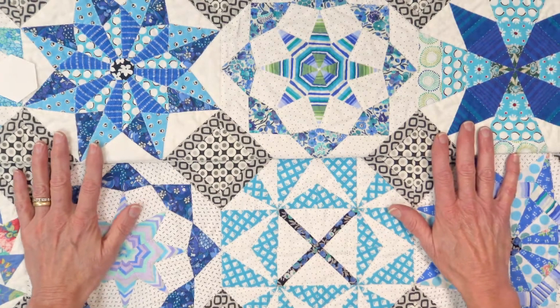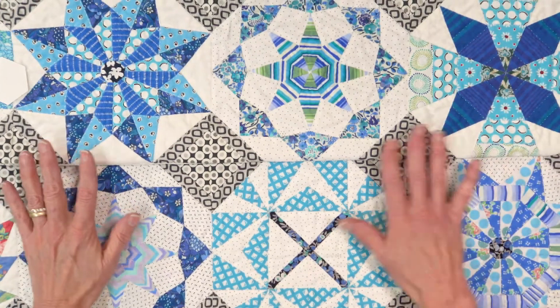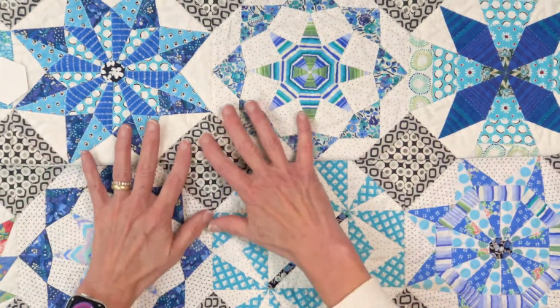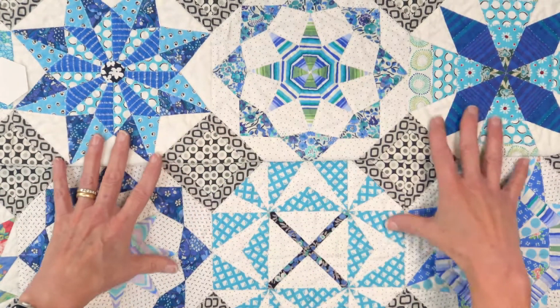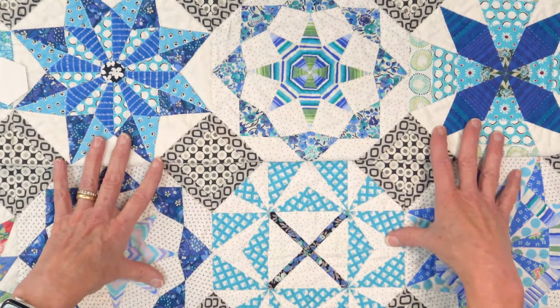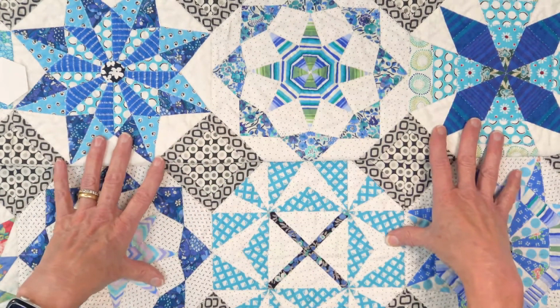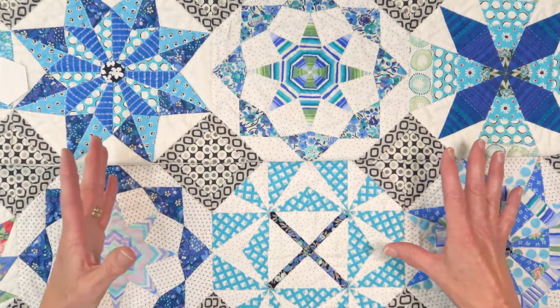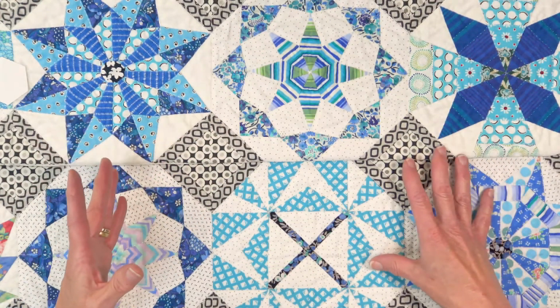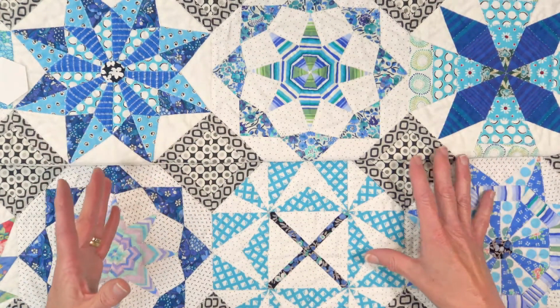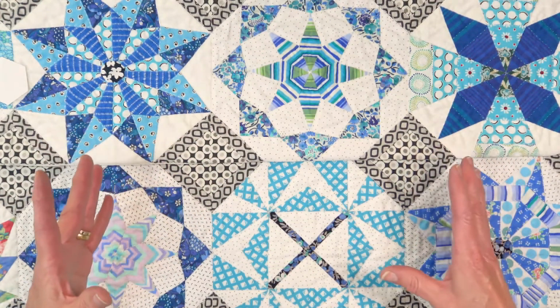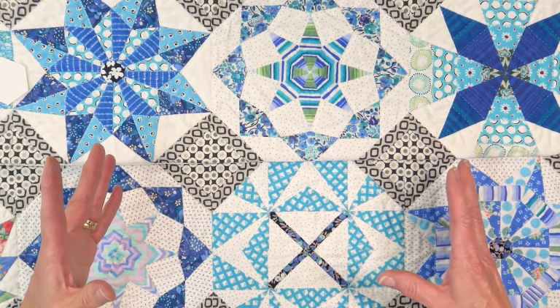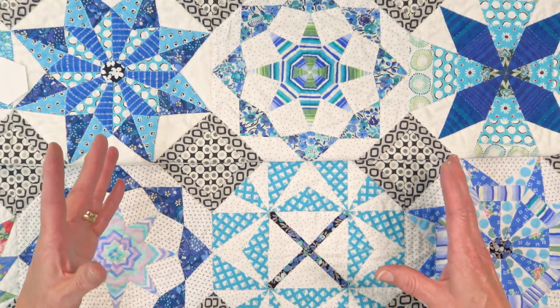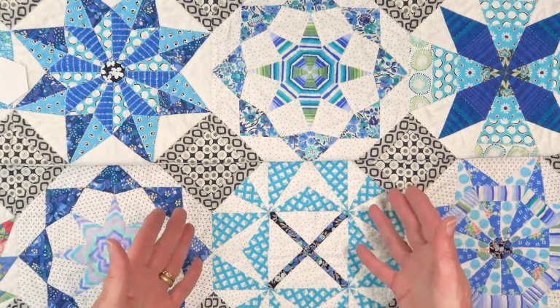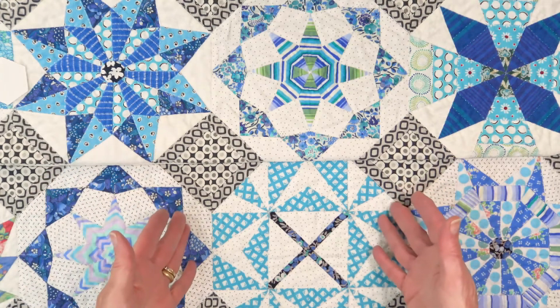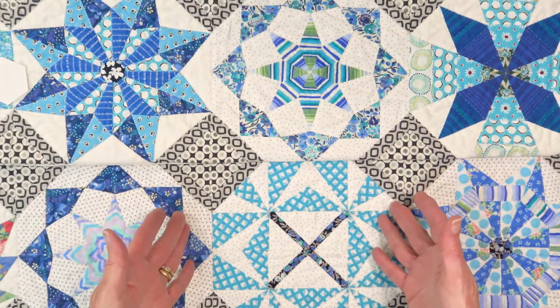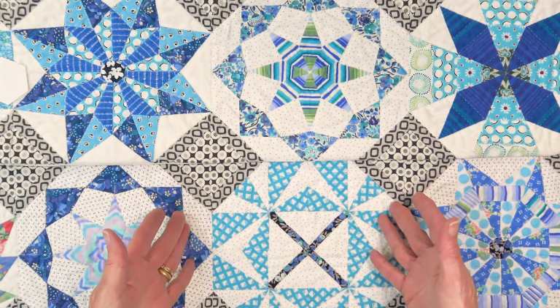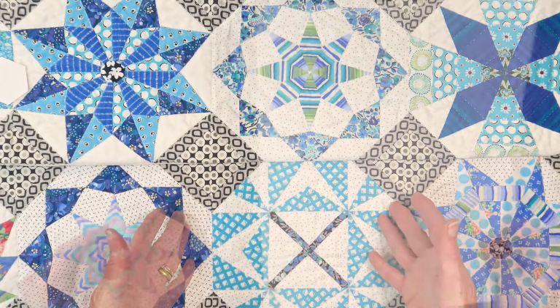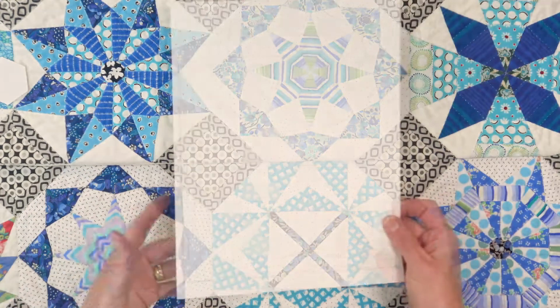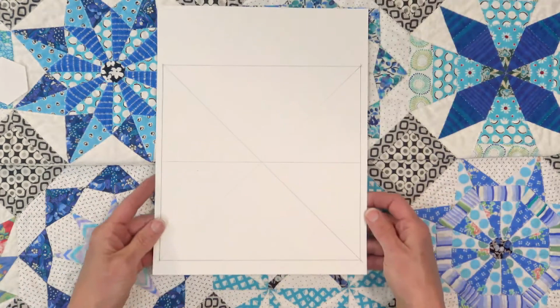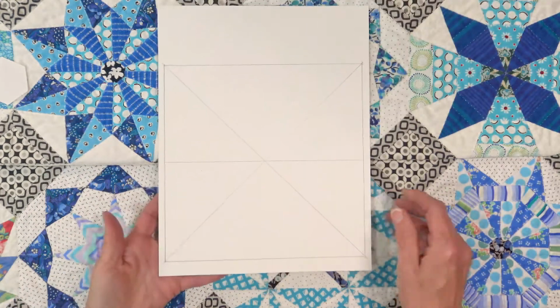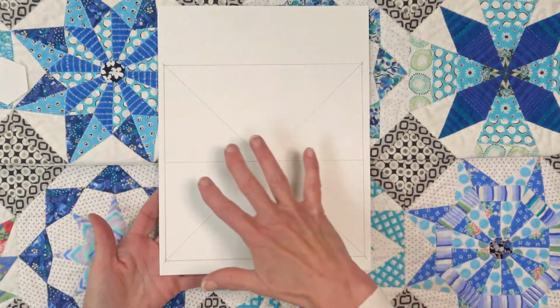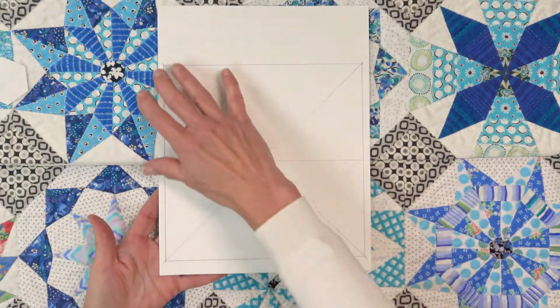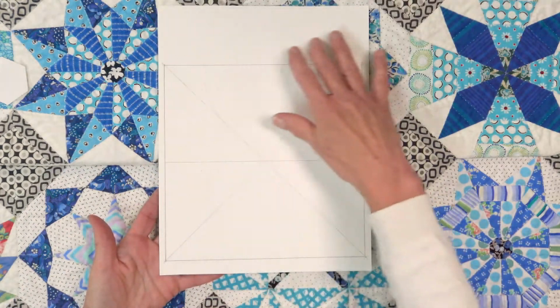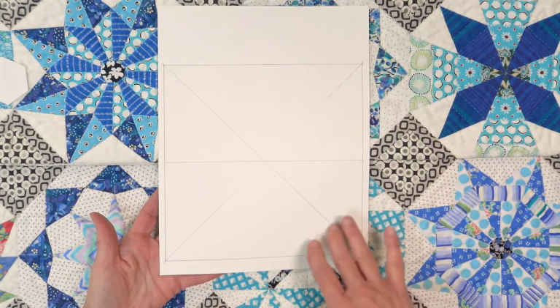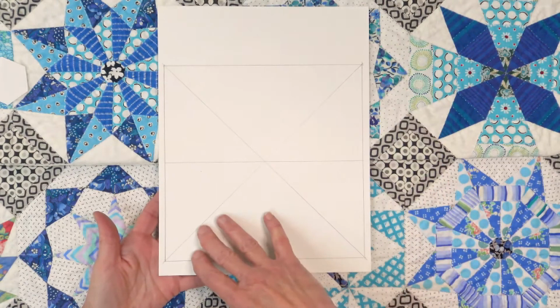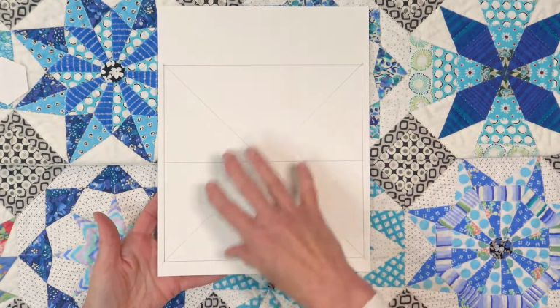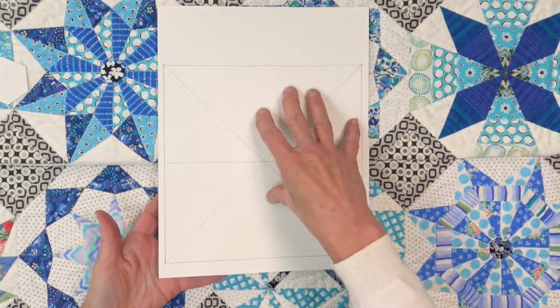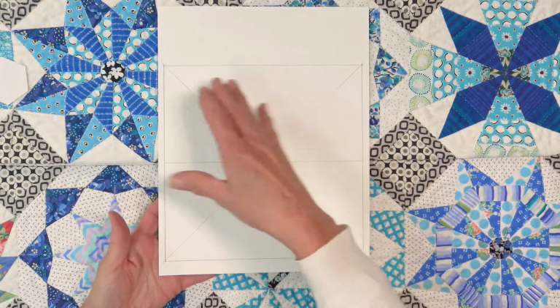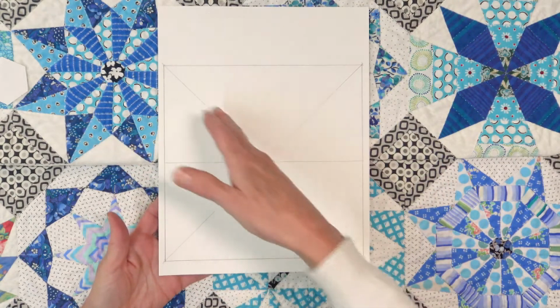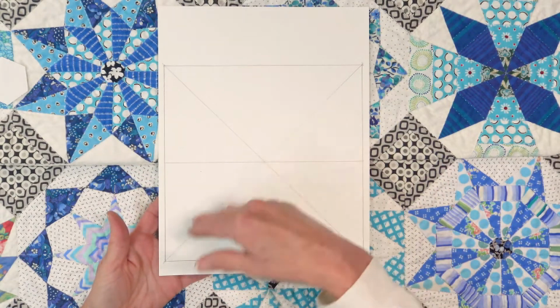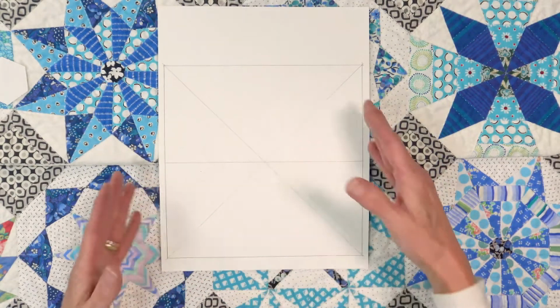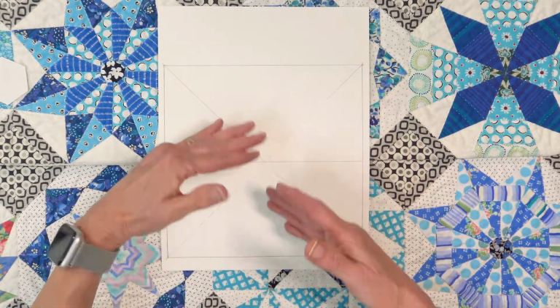Each one of these blocks is an original design. There were no pre-cut papers. So what I did was draw the finished size square on the paper and then I drew lines and